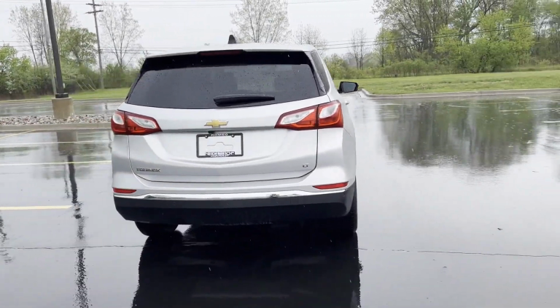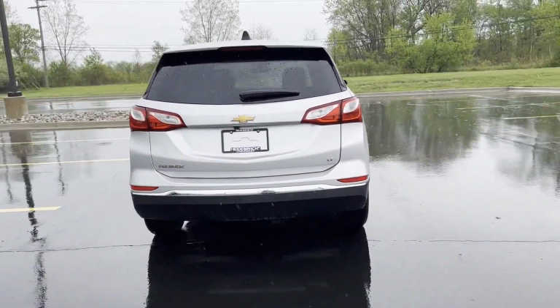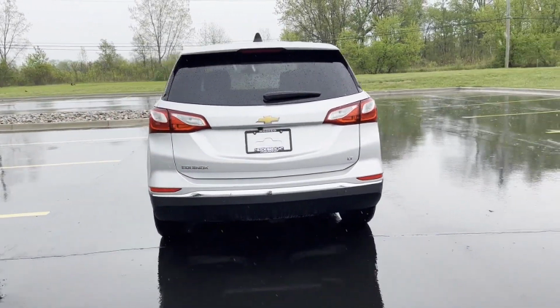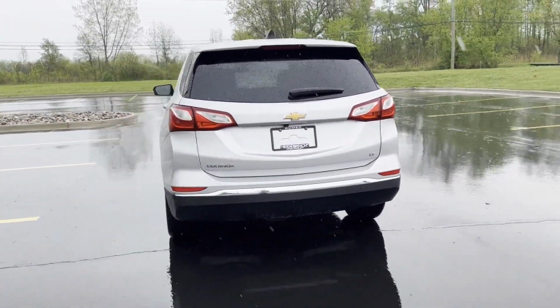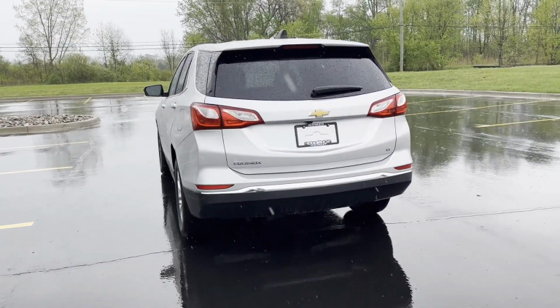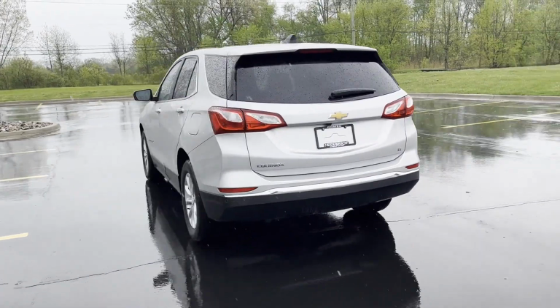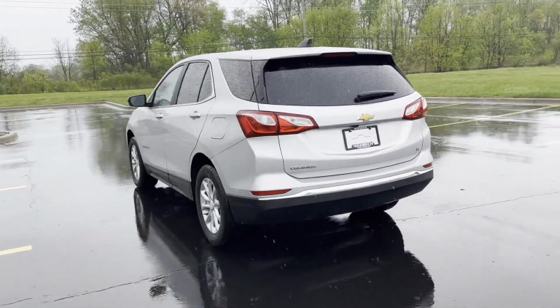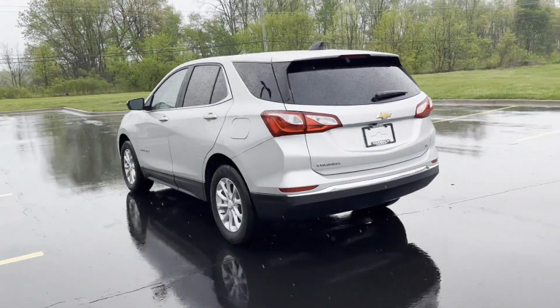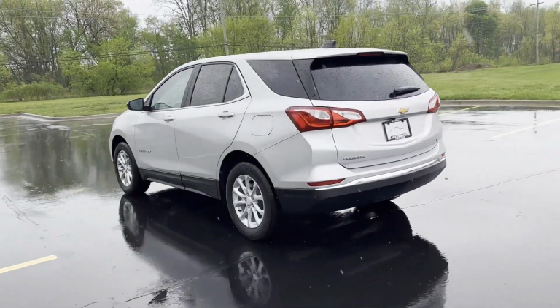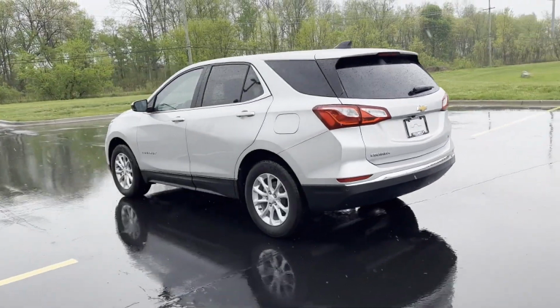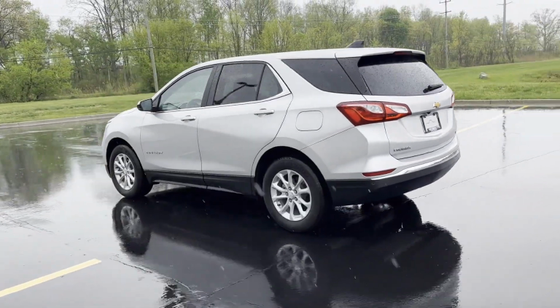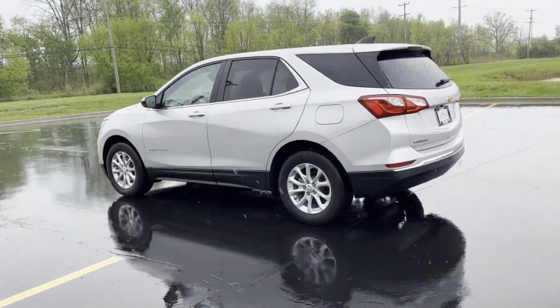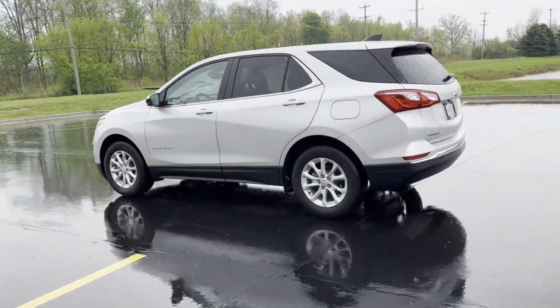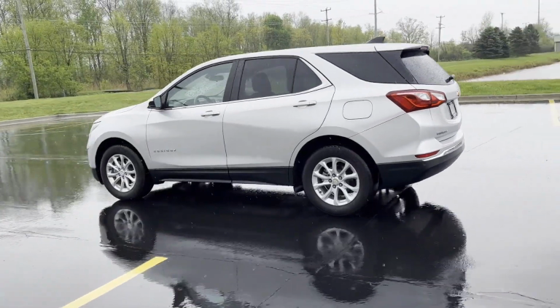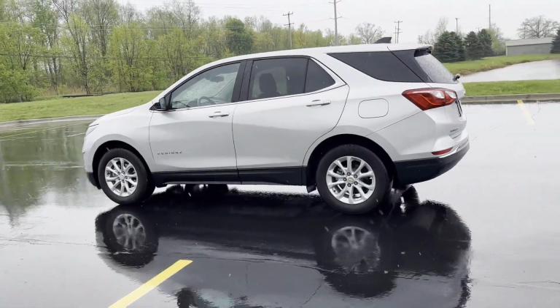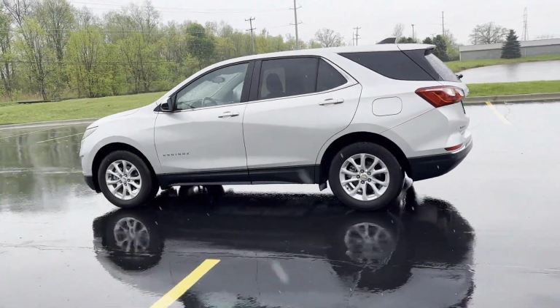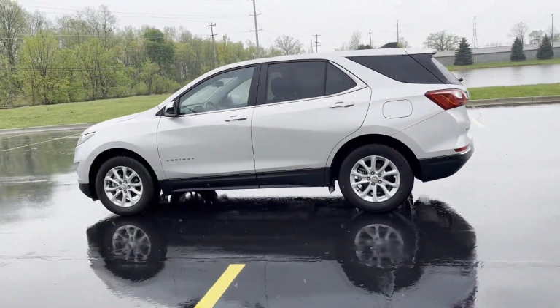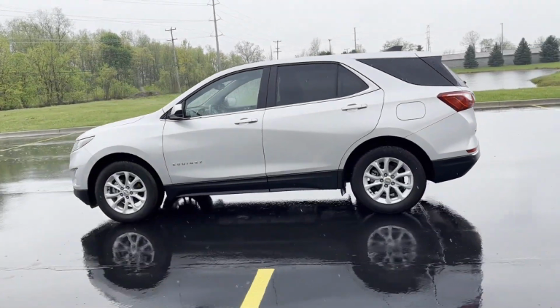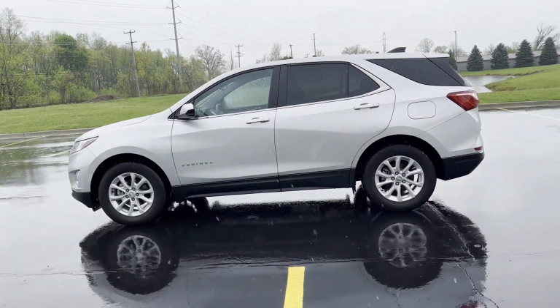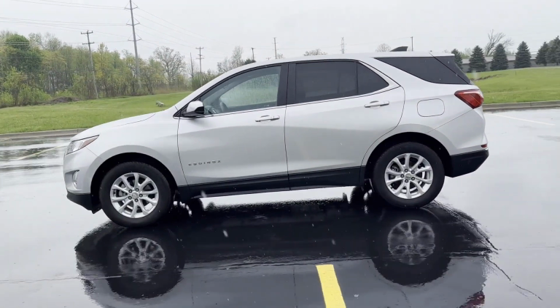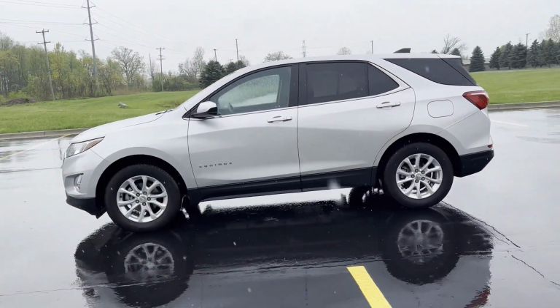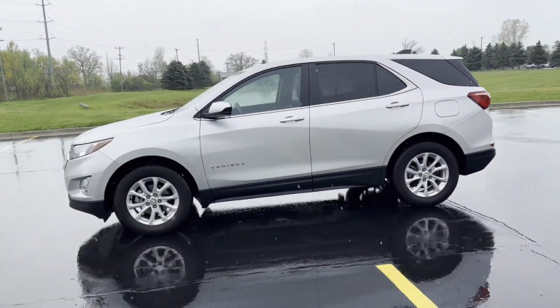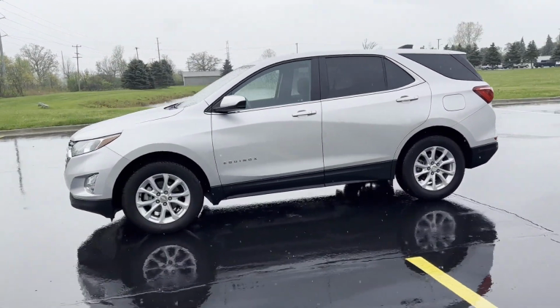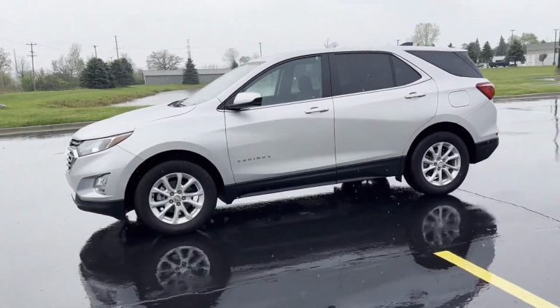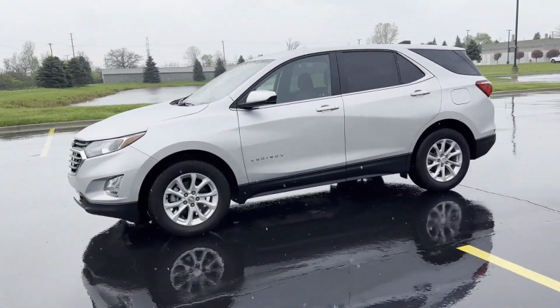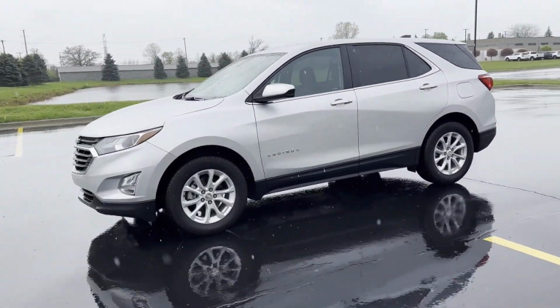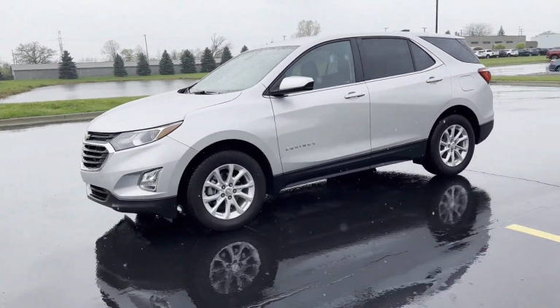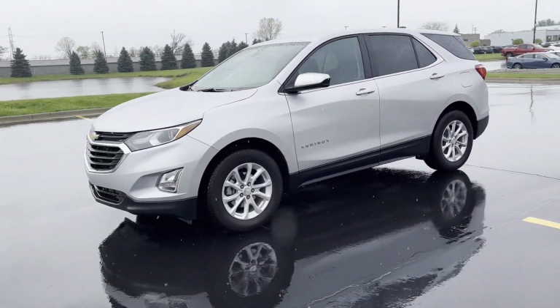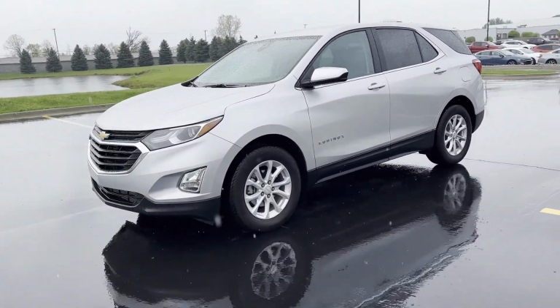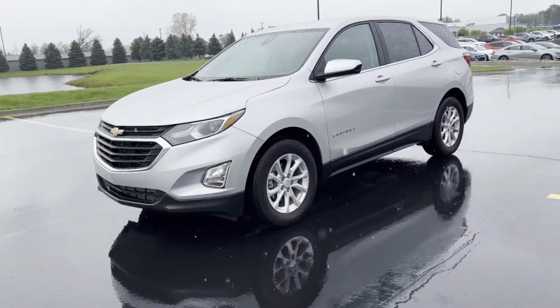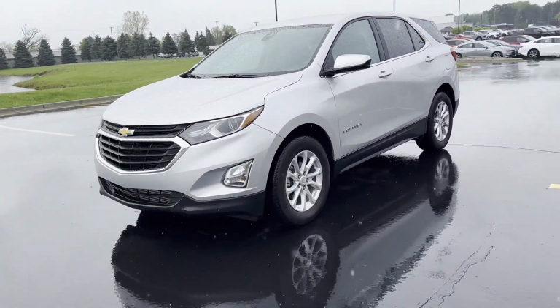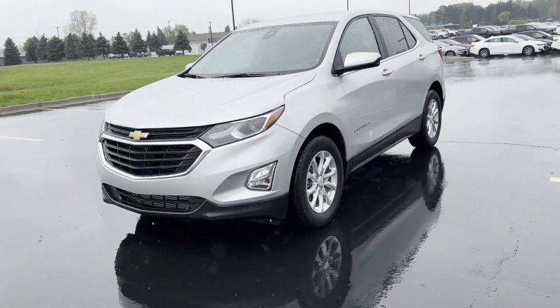Lane Keeping Assist, Lane Departure Warning, Wi-Fi Hotspot, Satellite Radio, Heated Side View Mirrors, Backup Camera, Tinted Windows, HID Headlights.